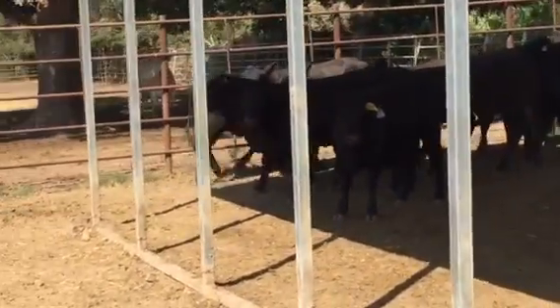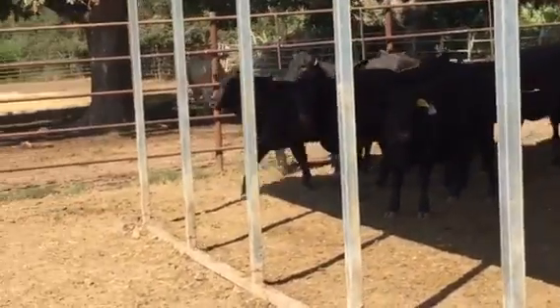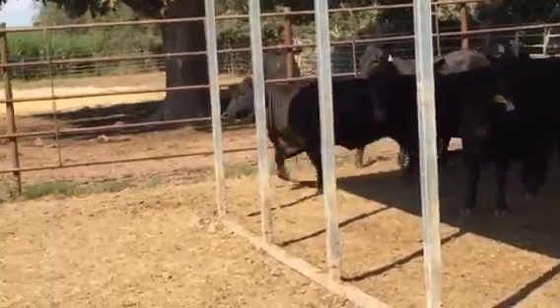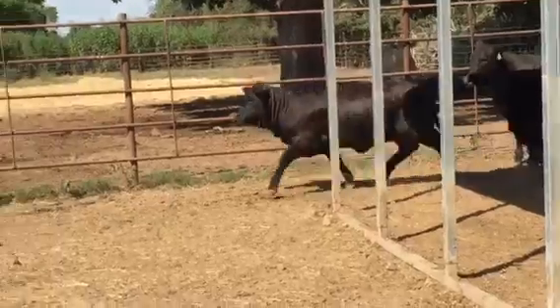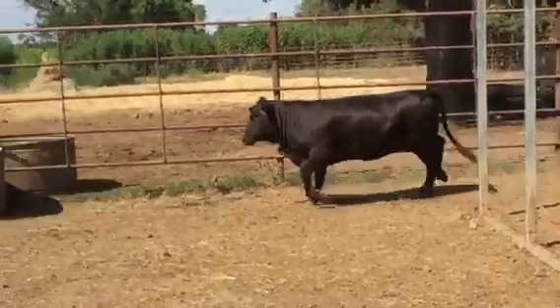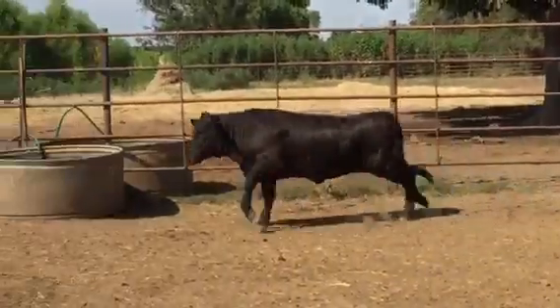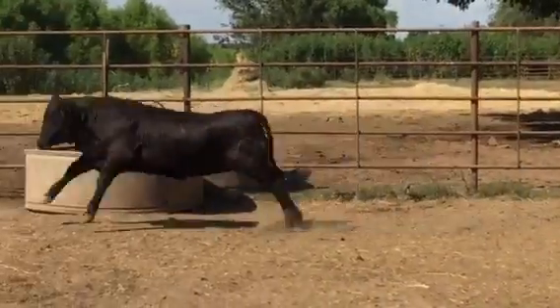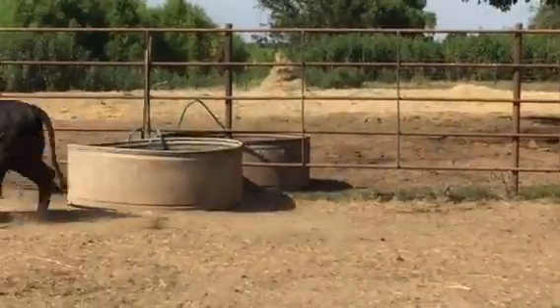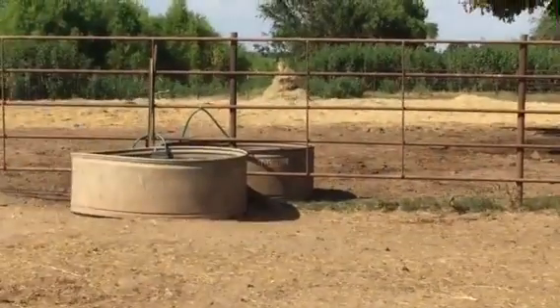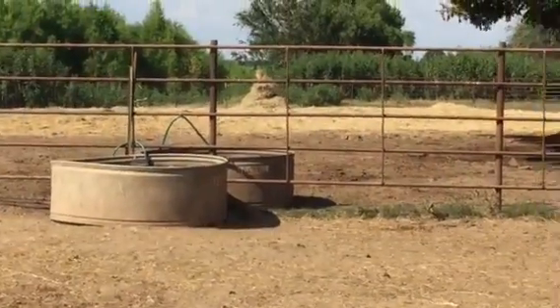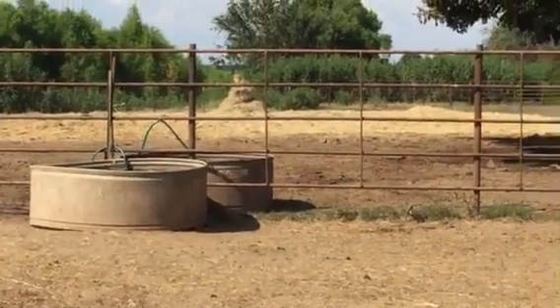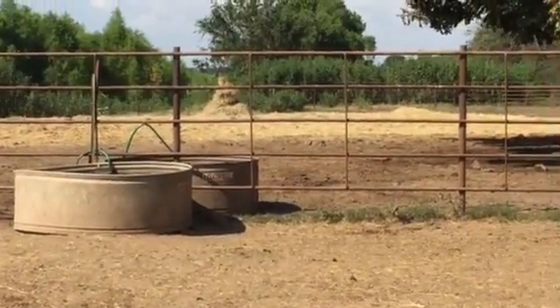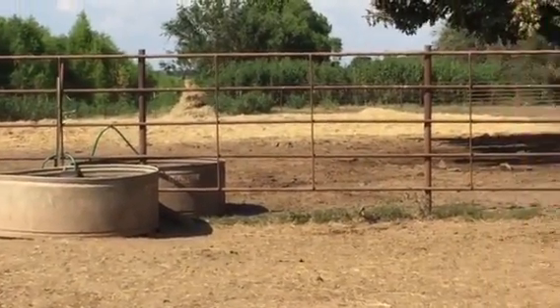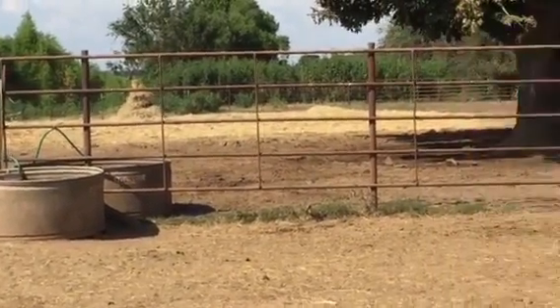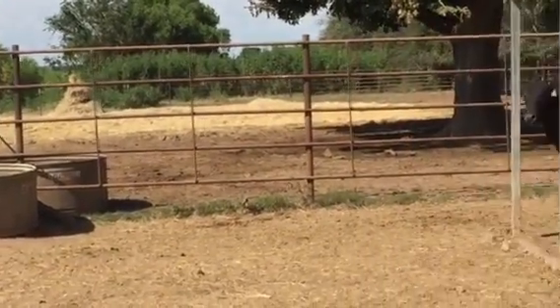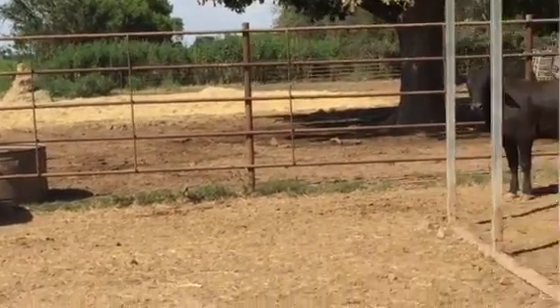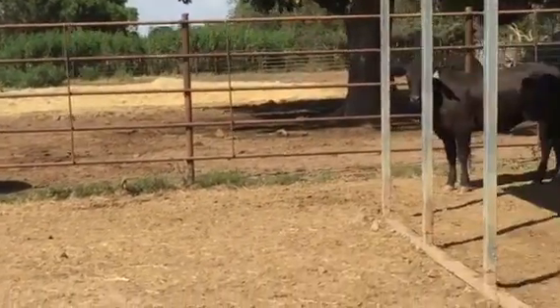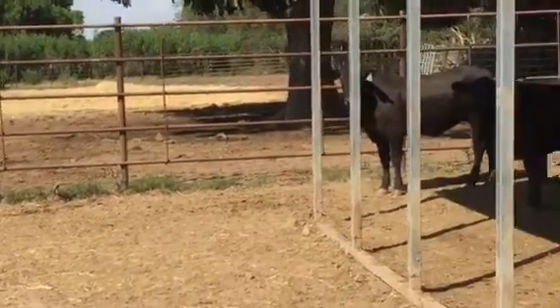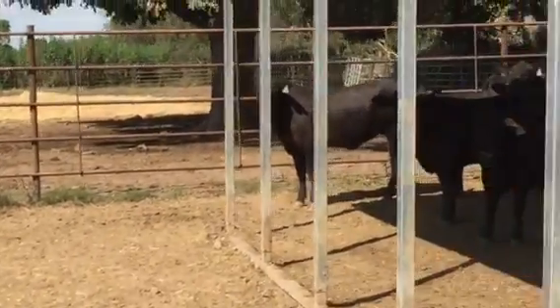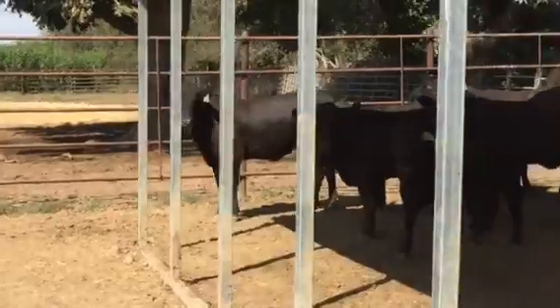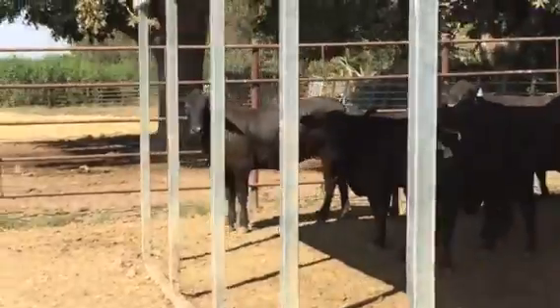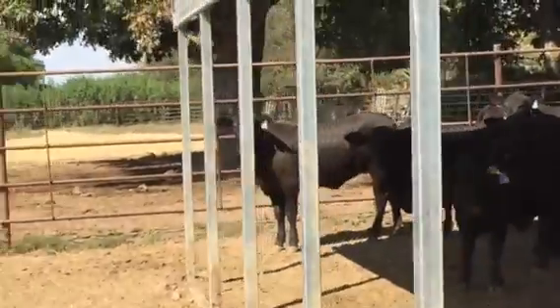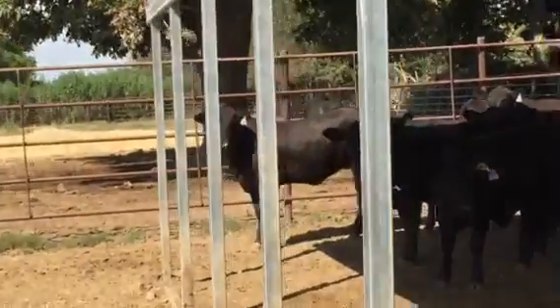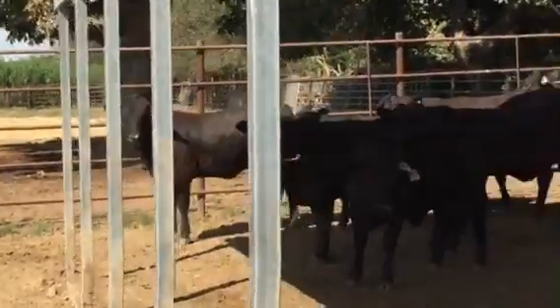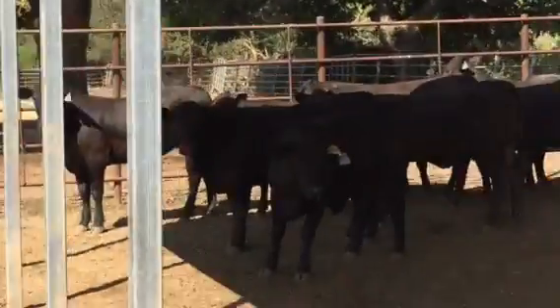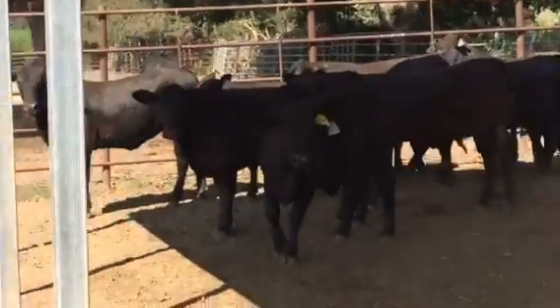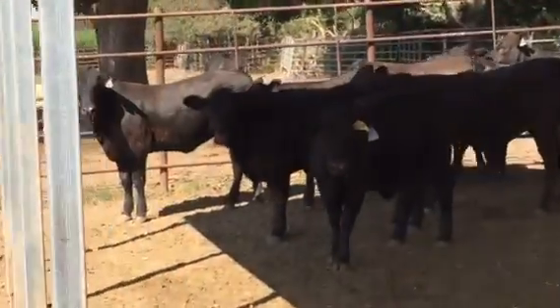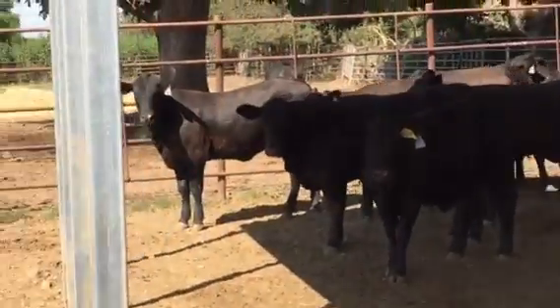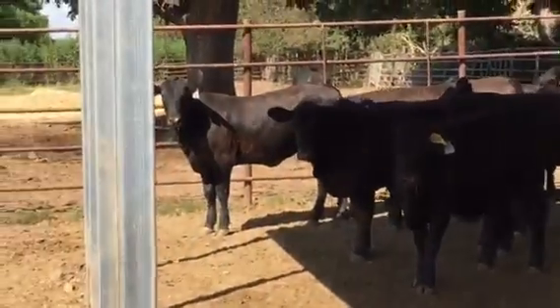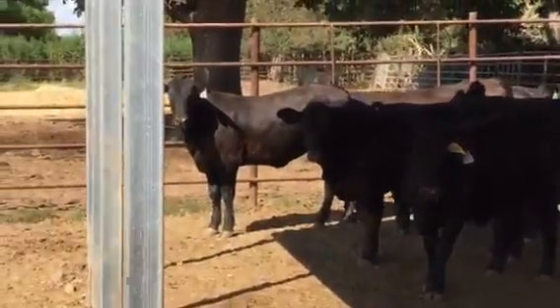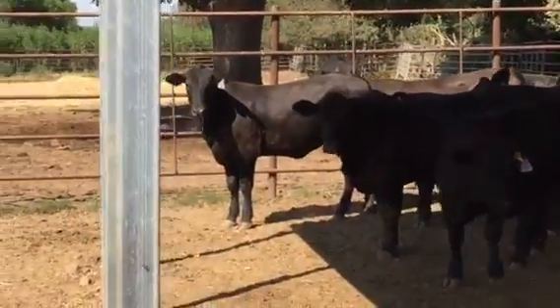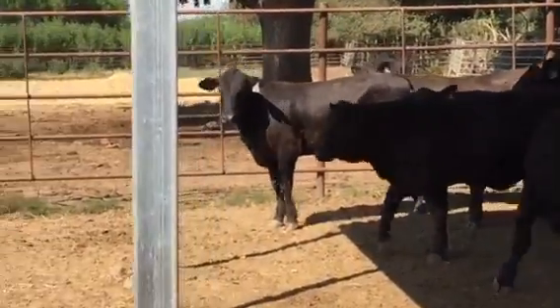If you like these heifers, give me a call. Because if you're seeing this video, there are several hundred other people seeing it as well, so I'll do a little hustling and make some phone calls. I like these cattle — they're all one deal, all straightened out.